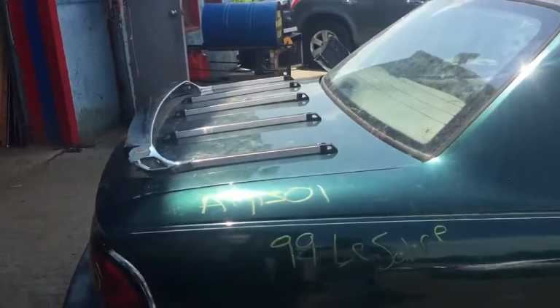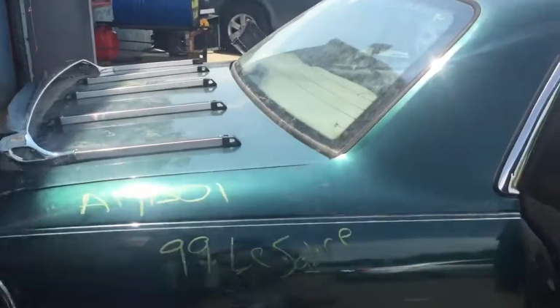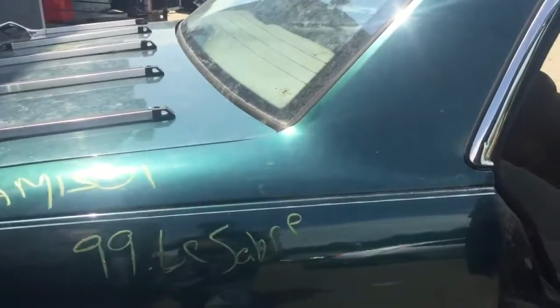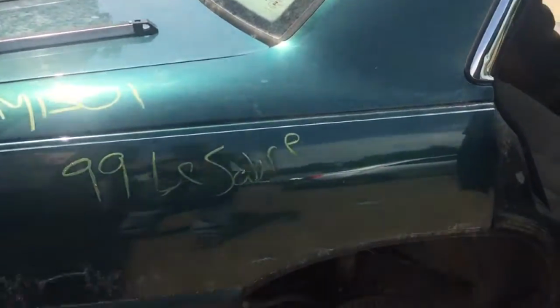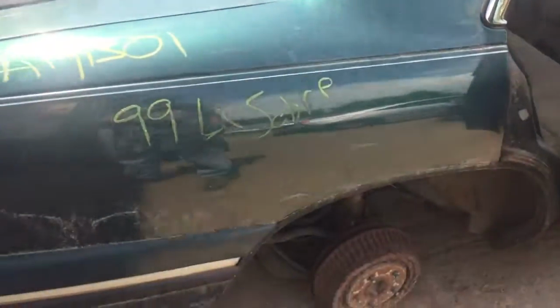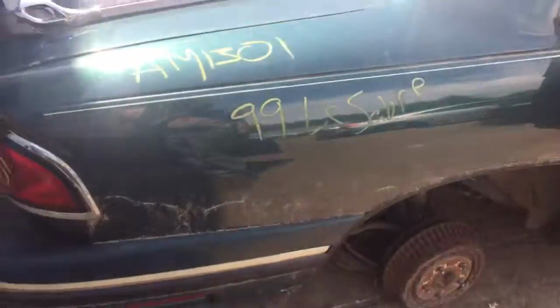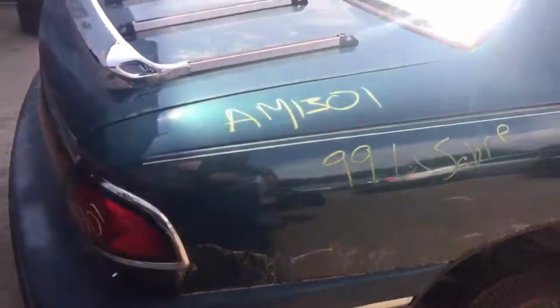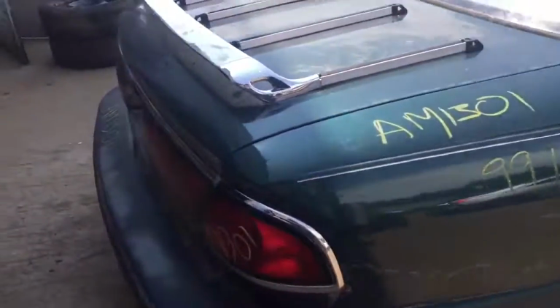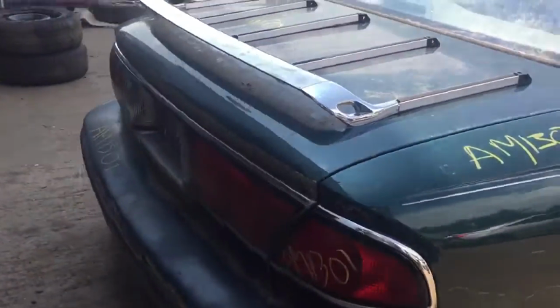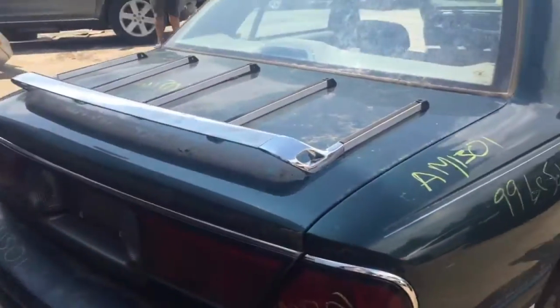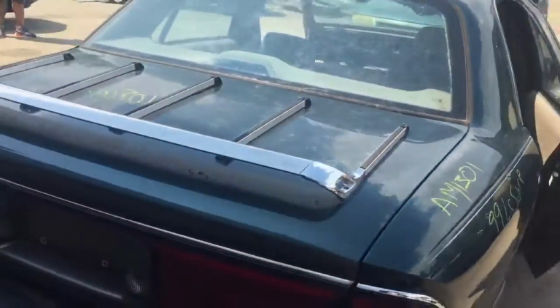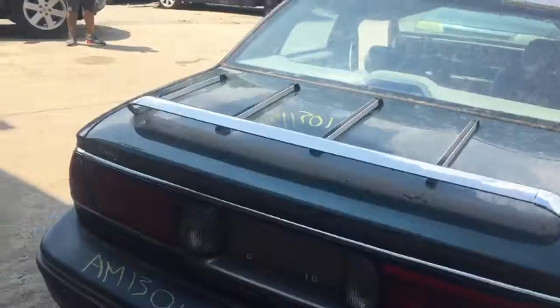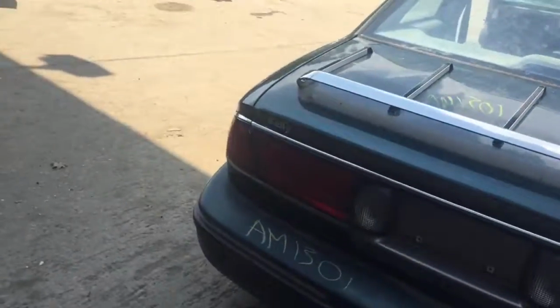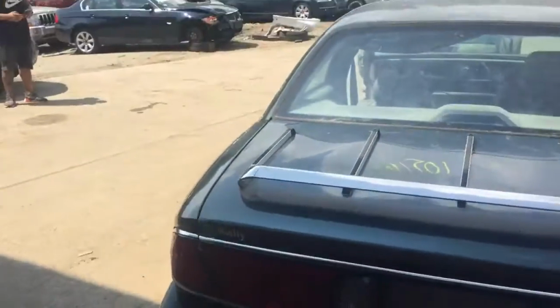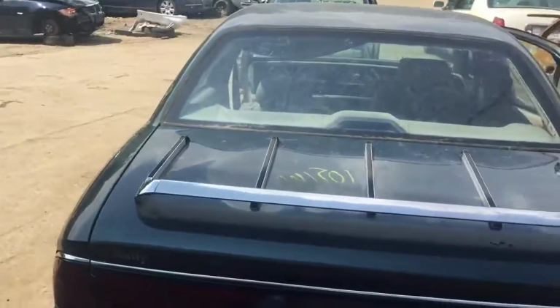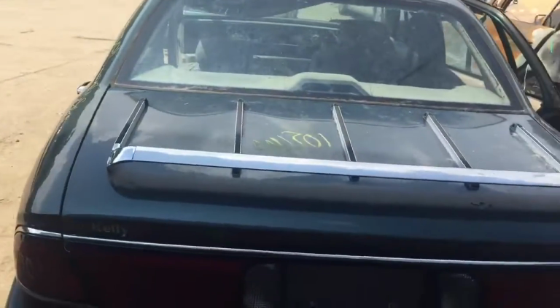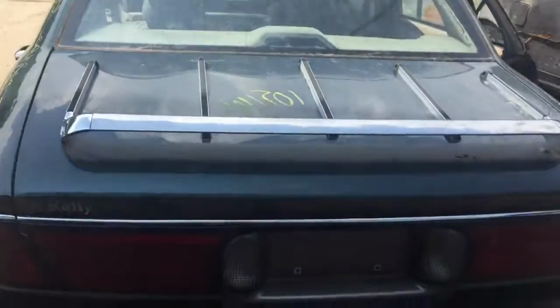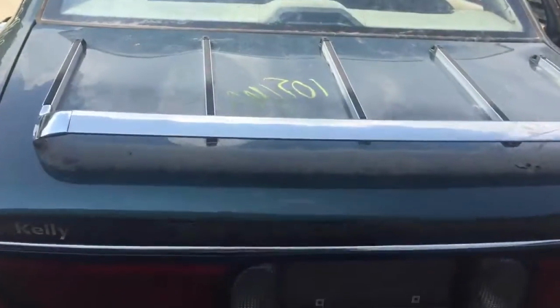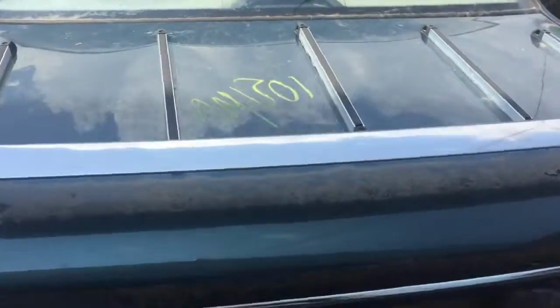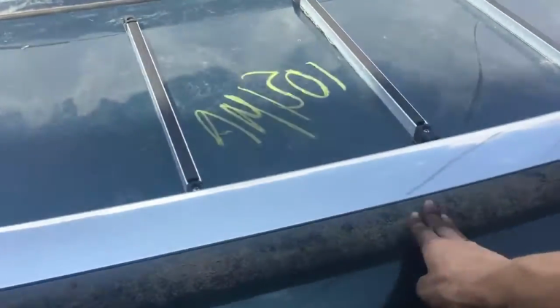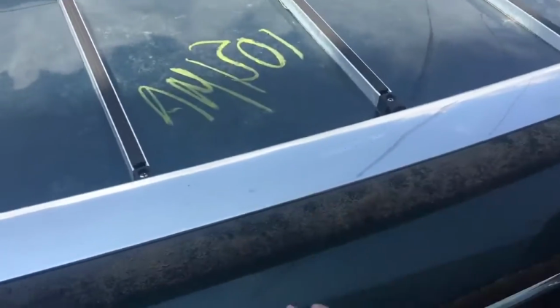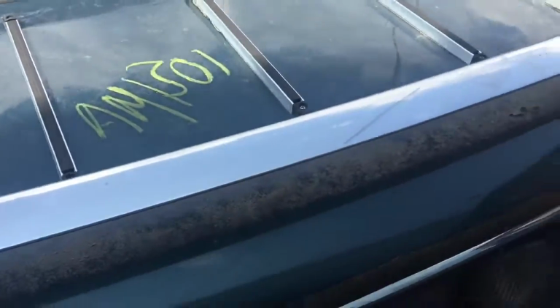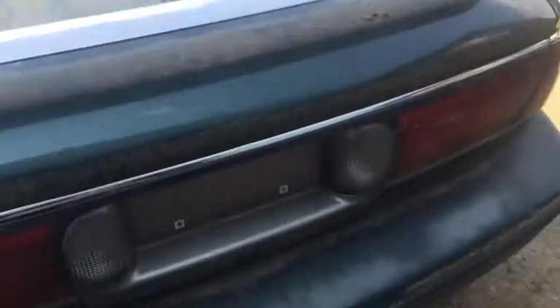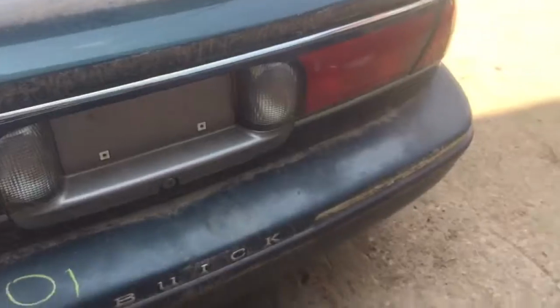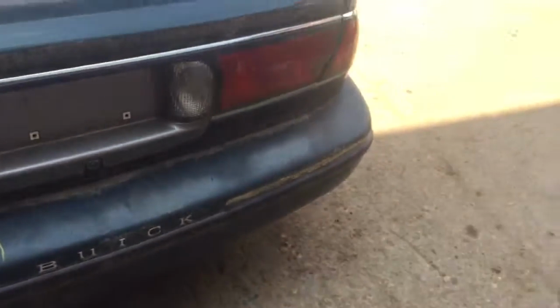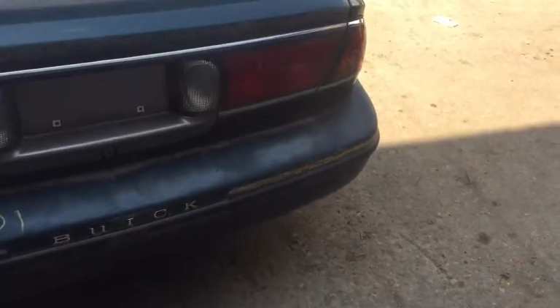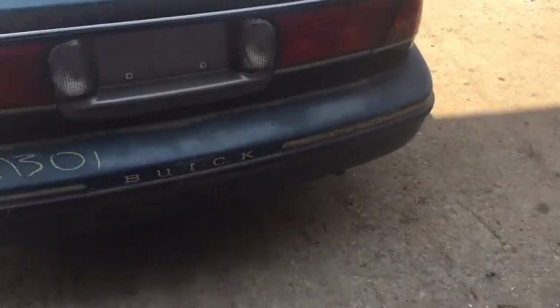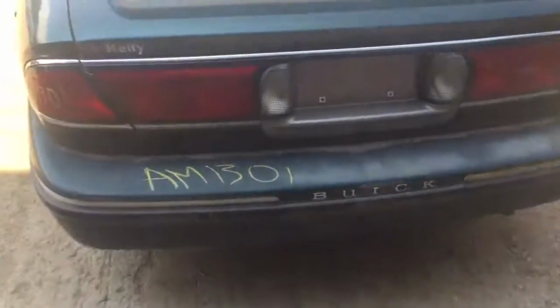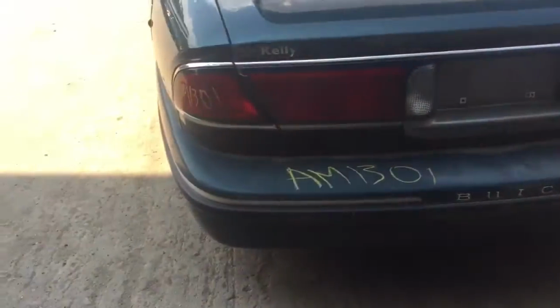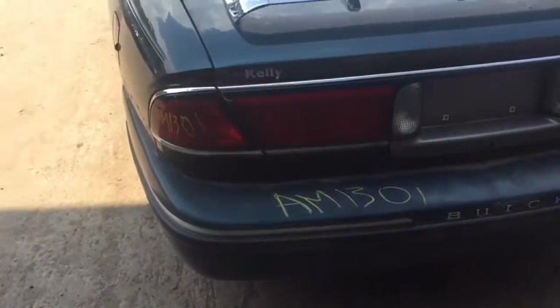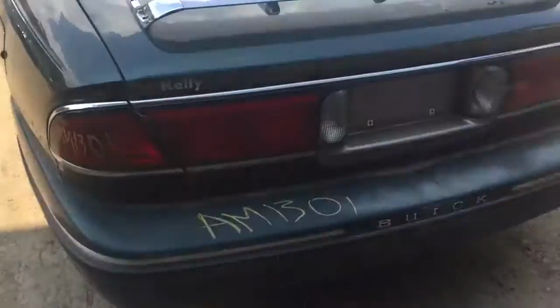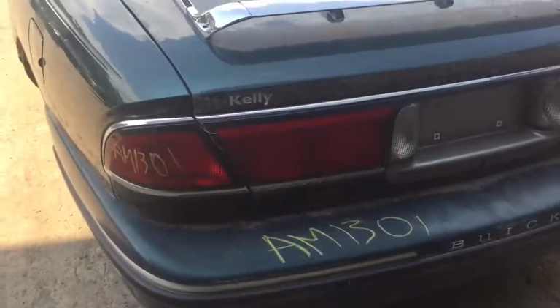Quarter panel looks mostly fine. Two good taillights. Good lid. Rear bumper doesn't look bad.